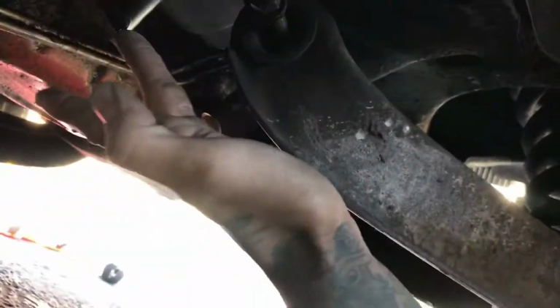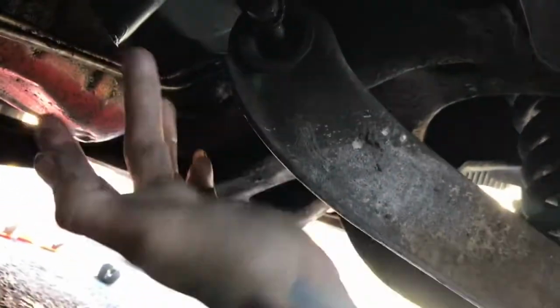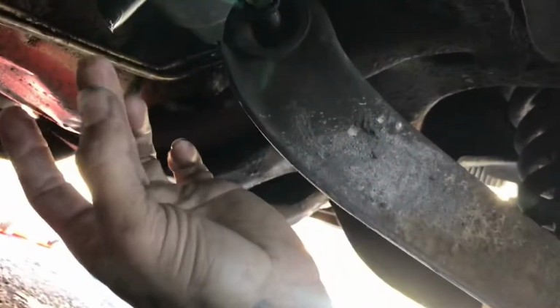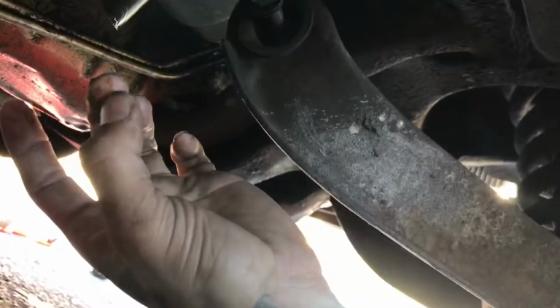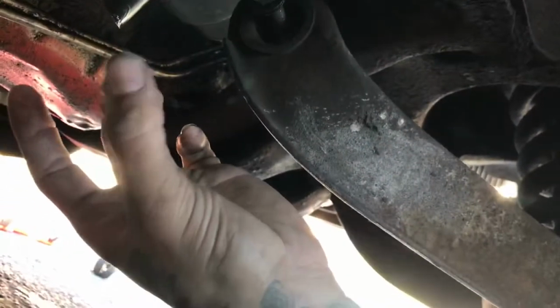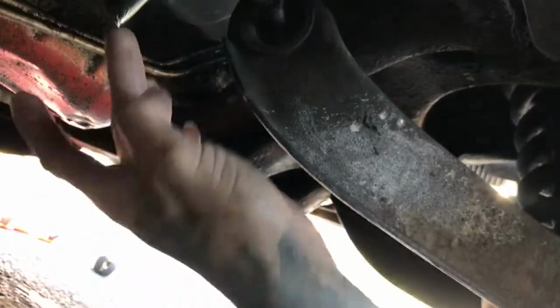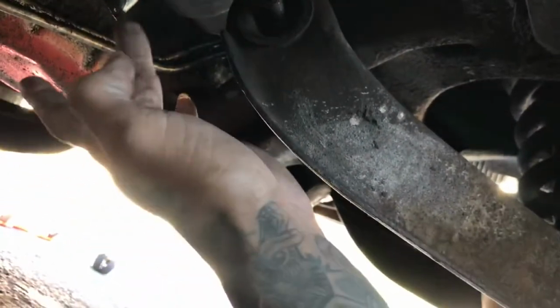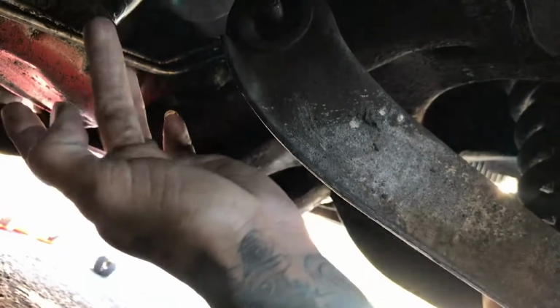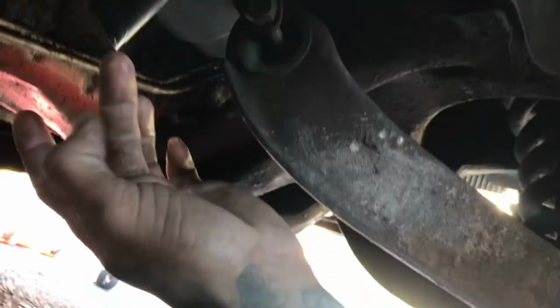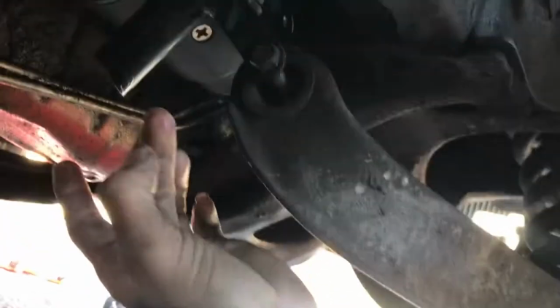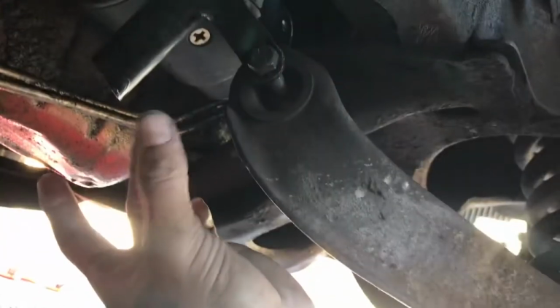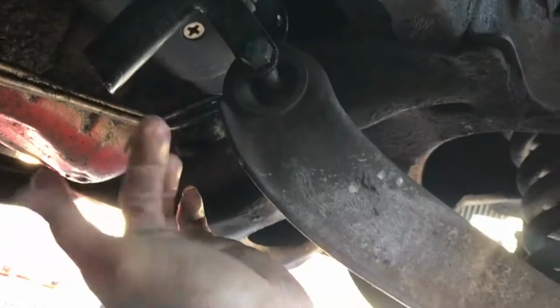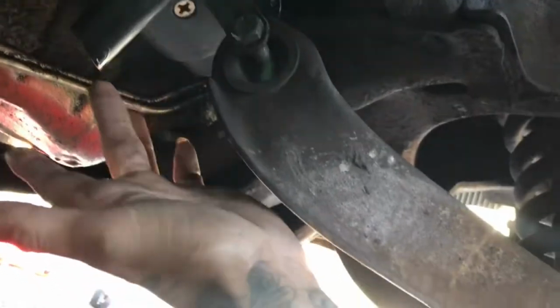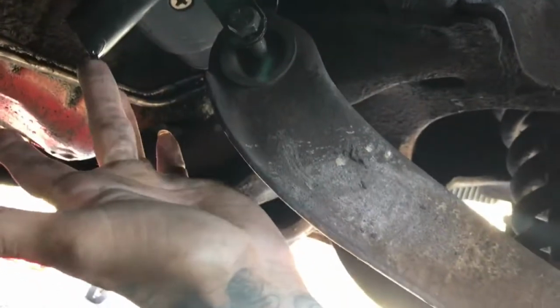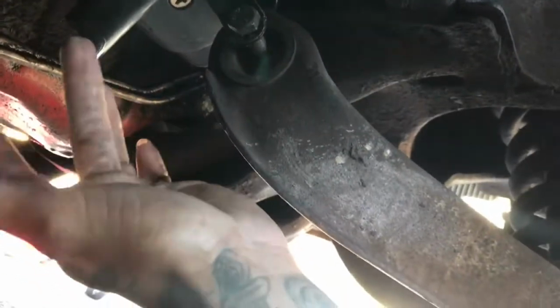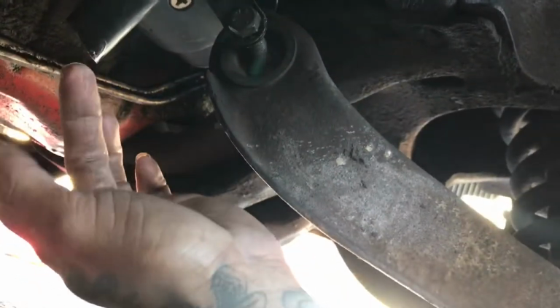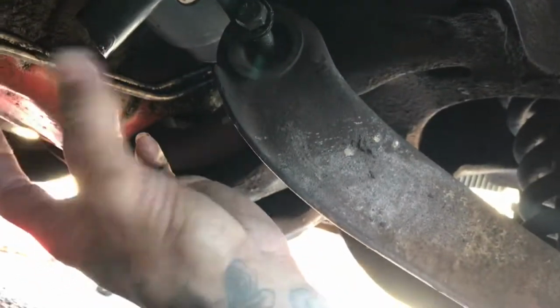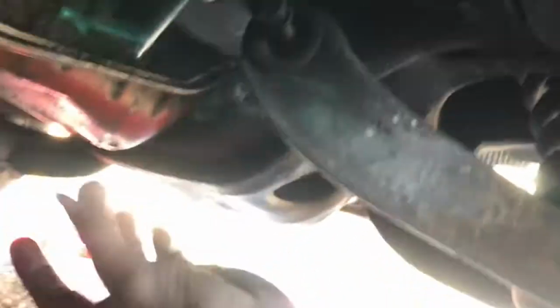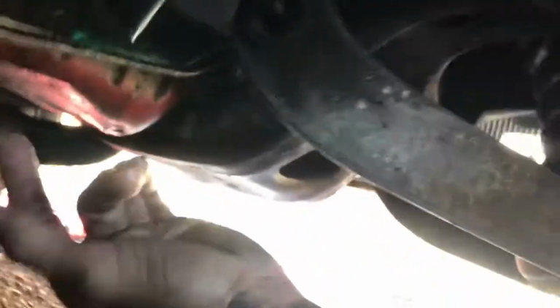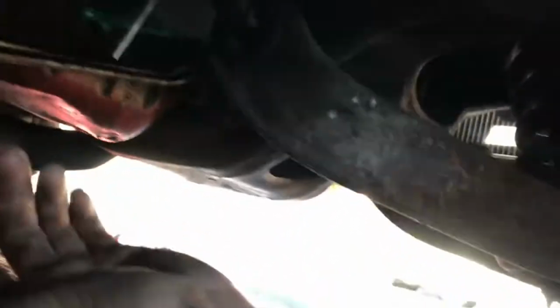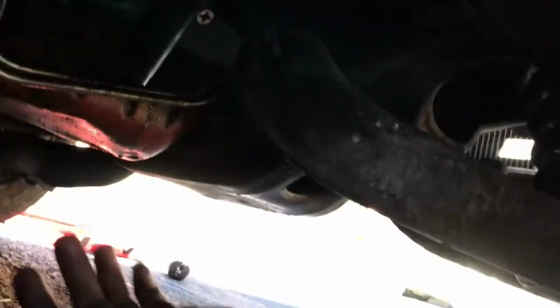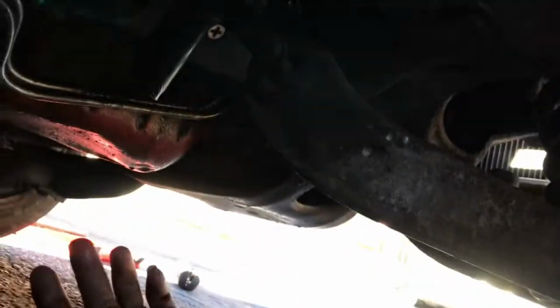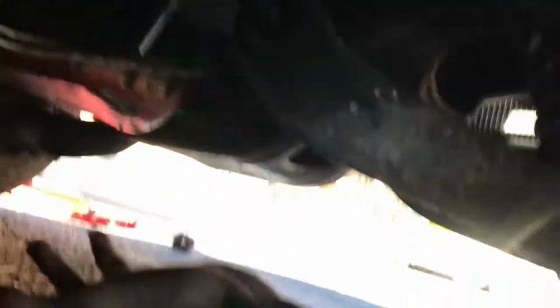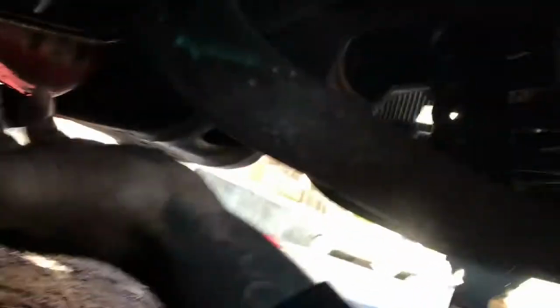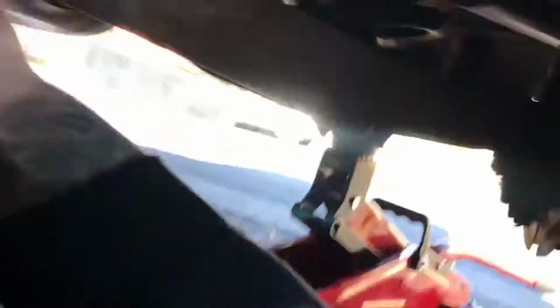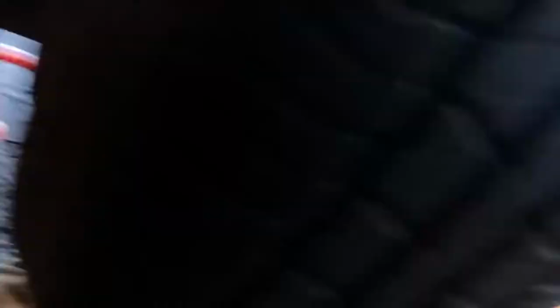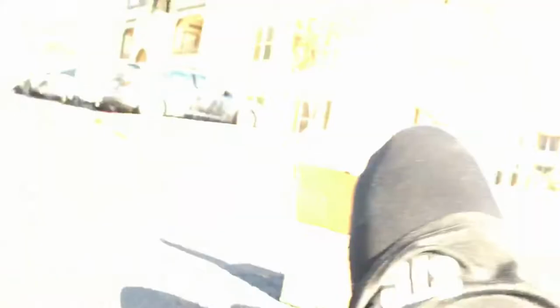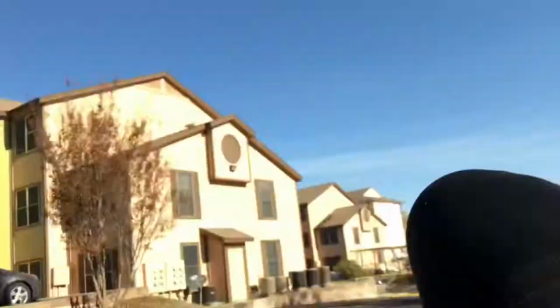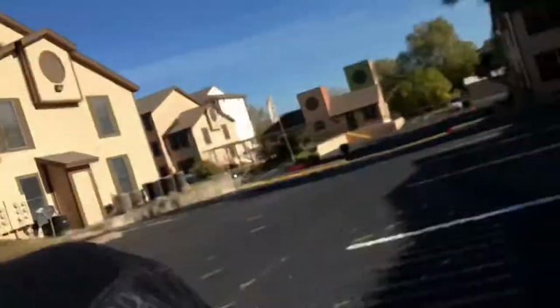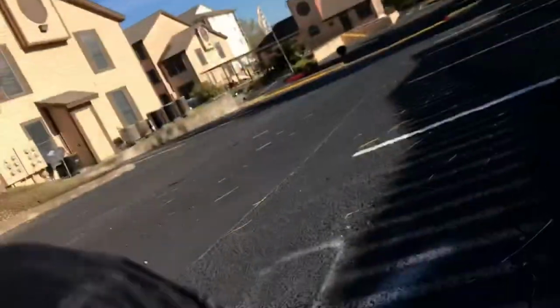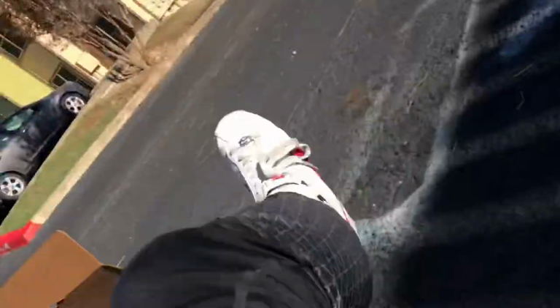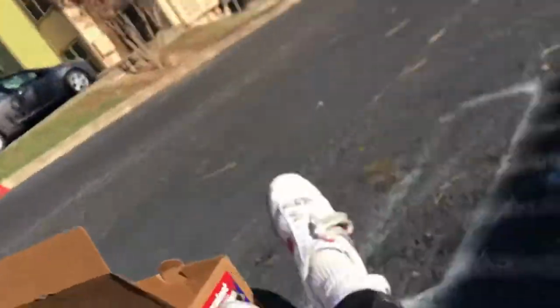What is this? Oil — leaking oil out of my exhaust.